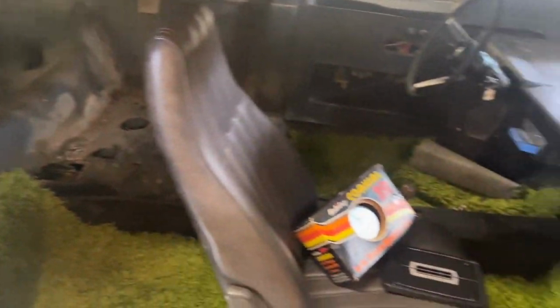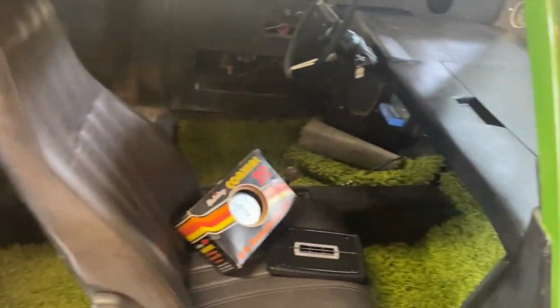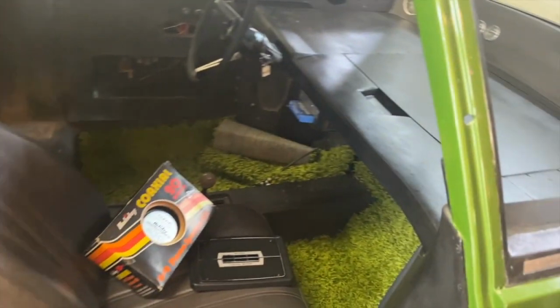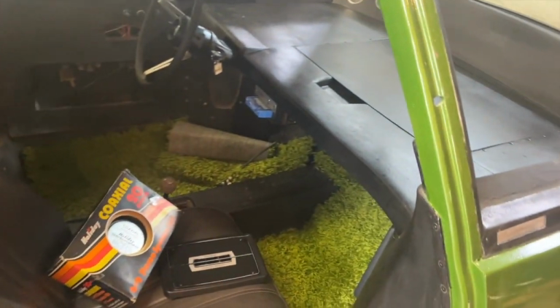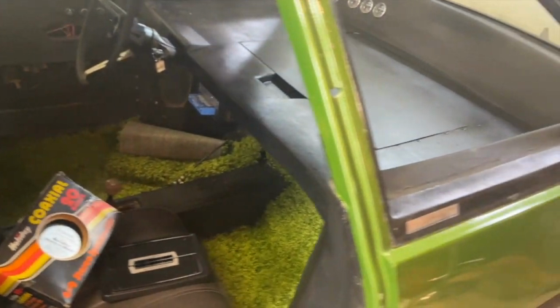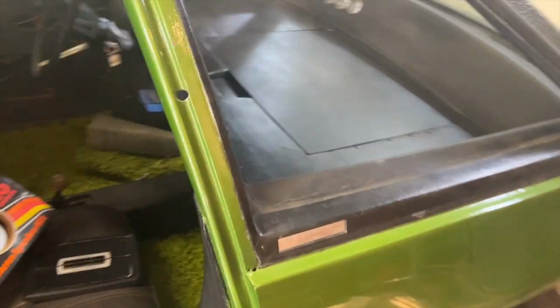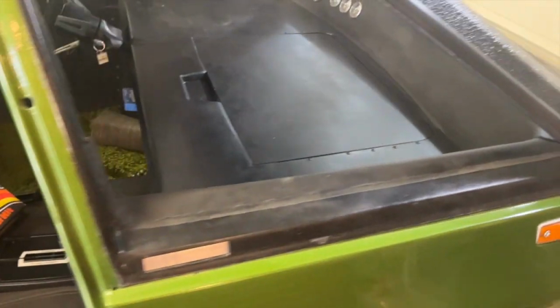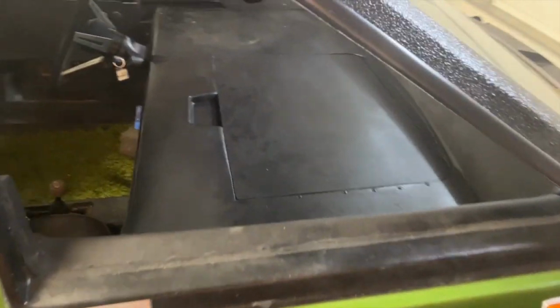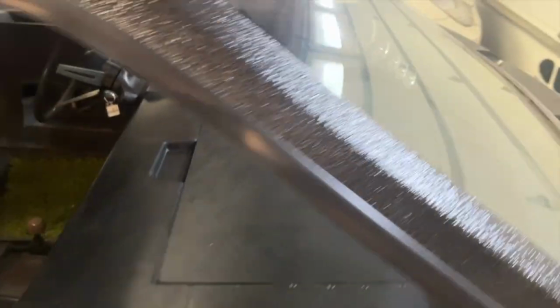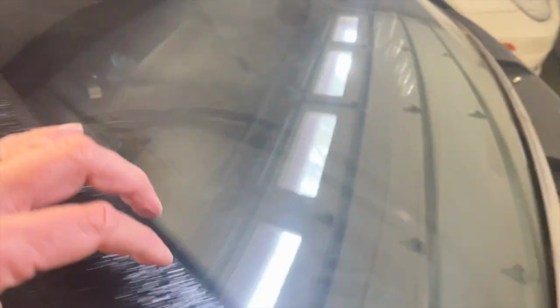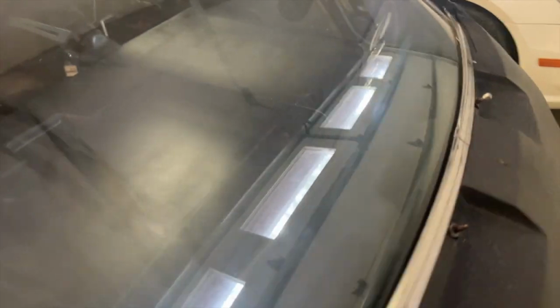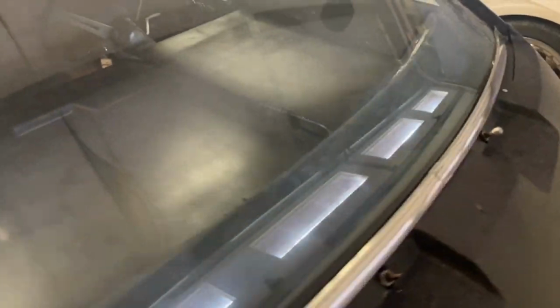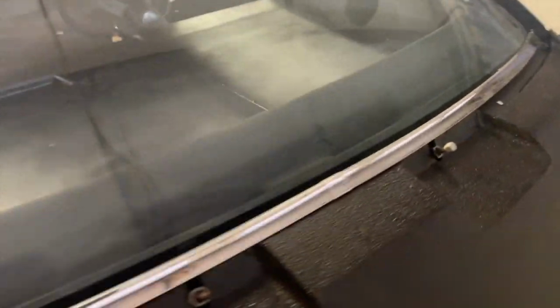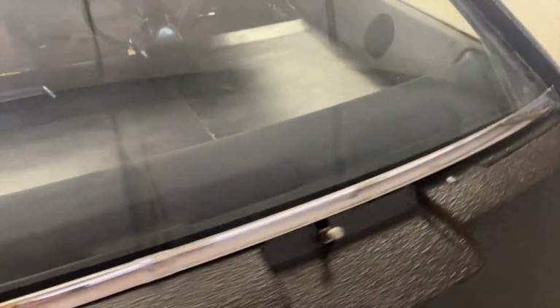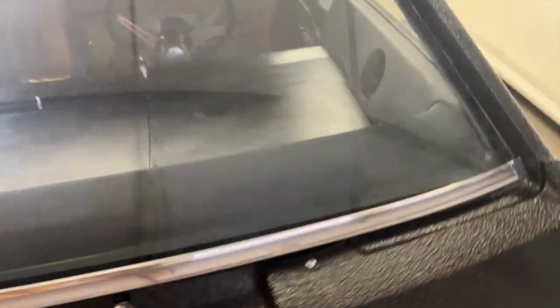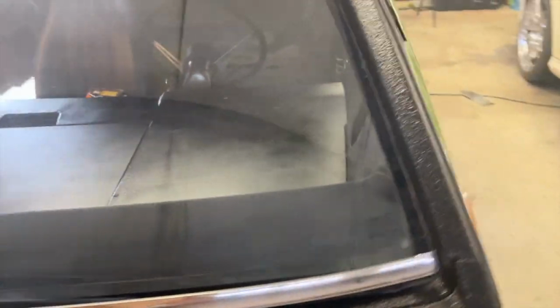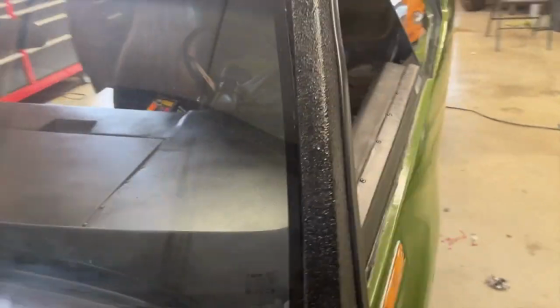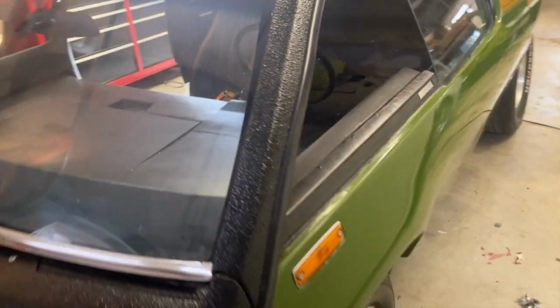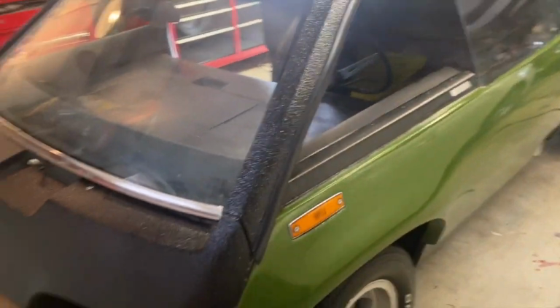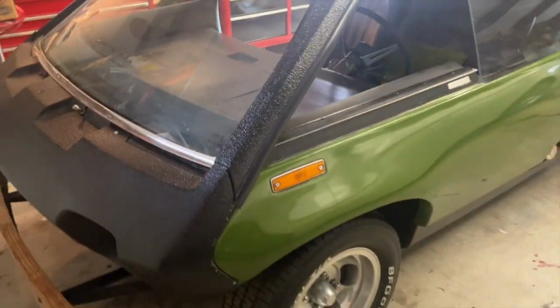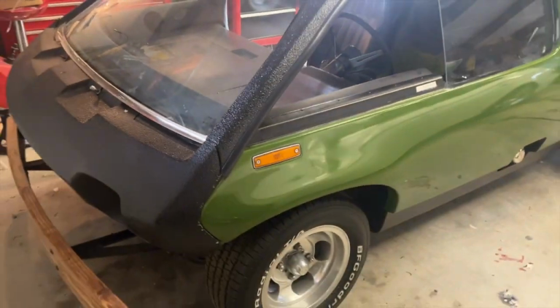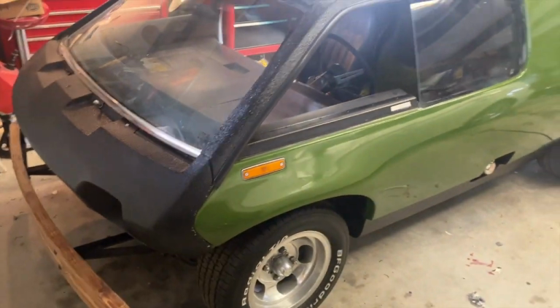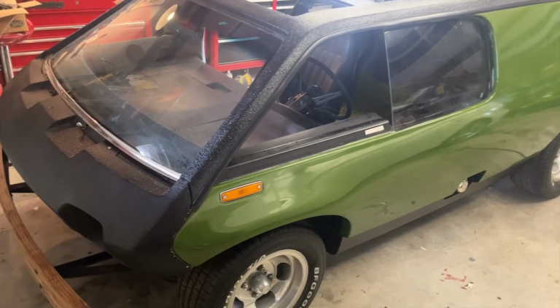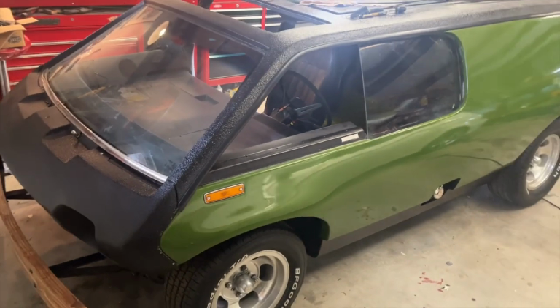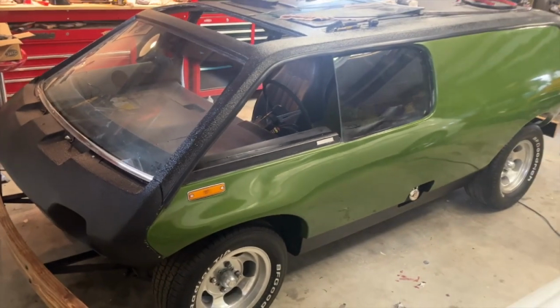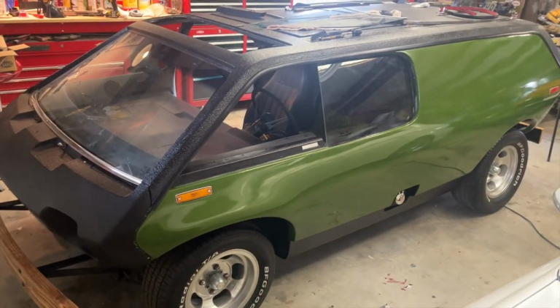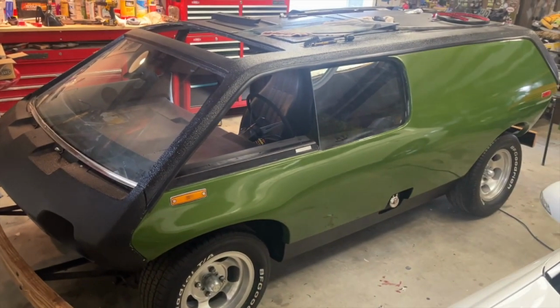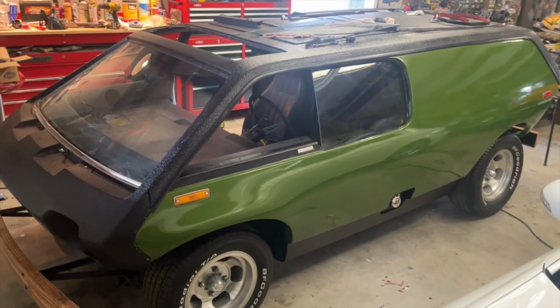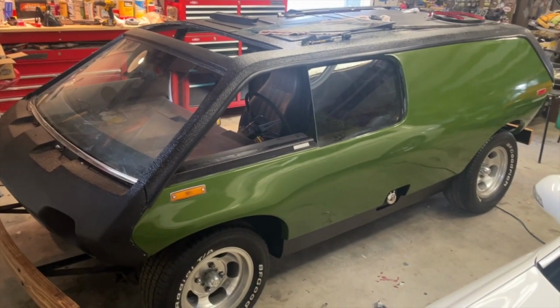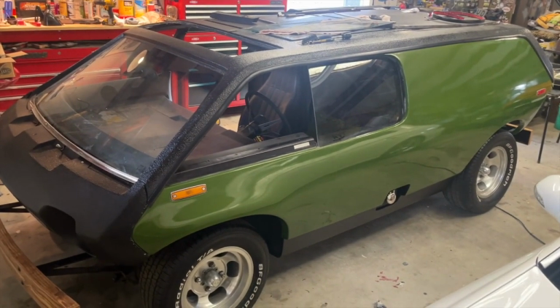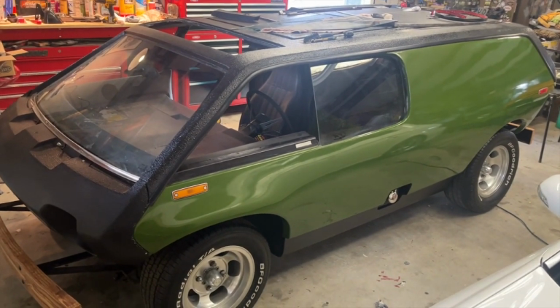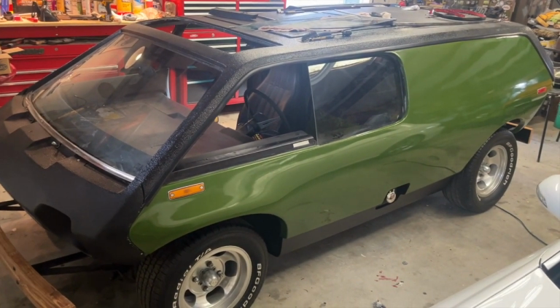So anyway, that's some basic progress on what's going on with the box. It's been a fun project so far, a lot more to do, and it's going to be great to bring this thing out to some events later on this summer.